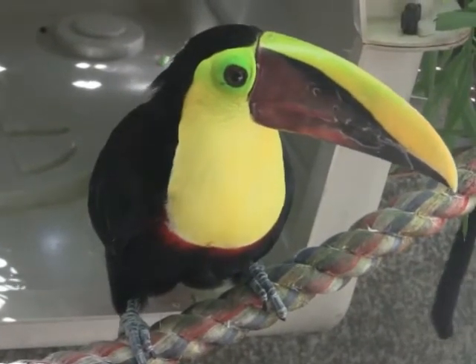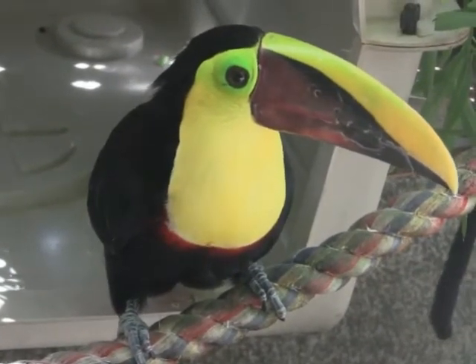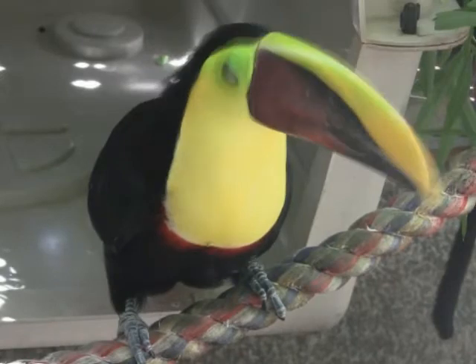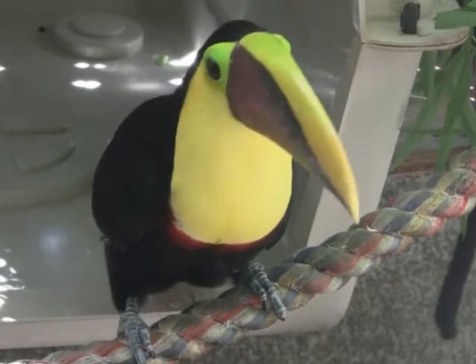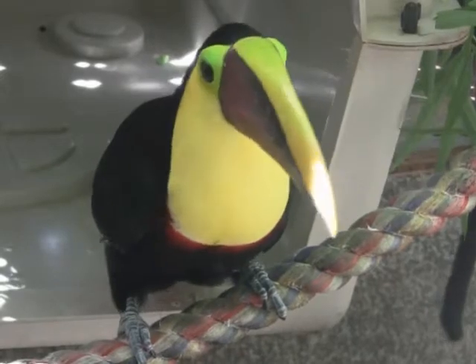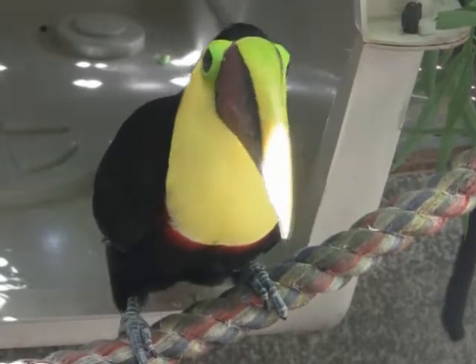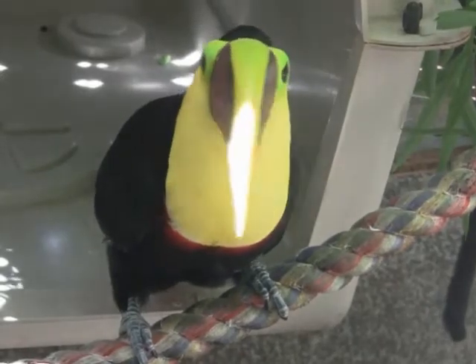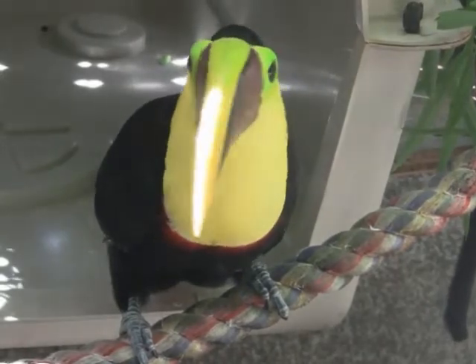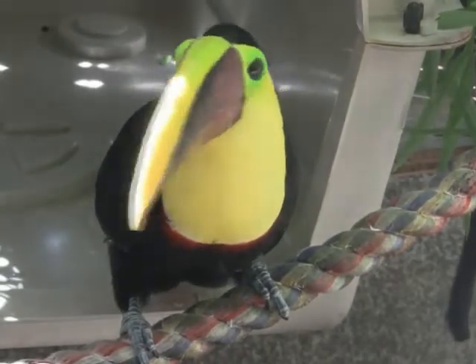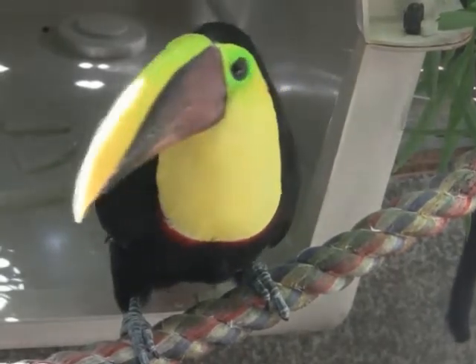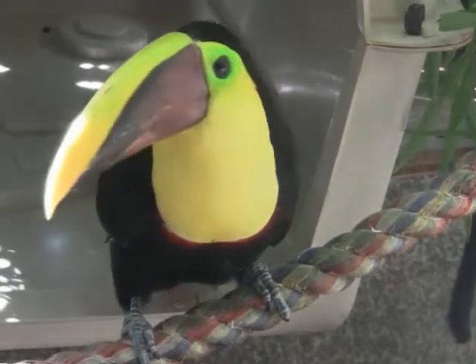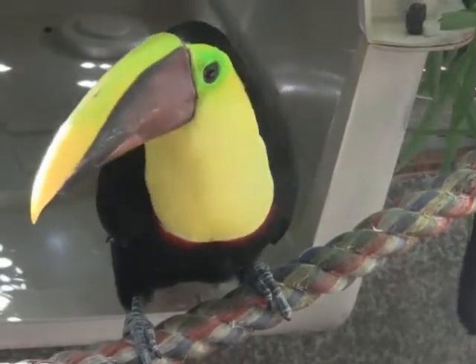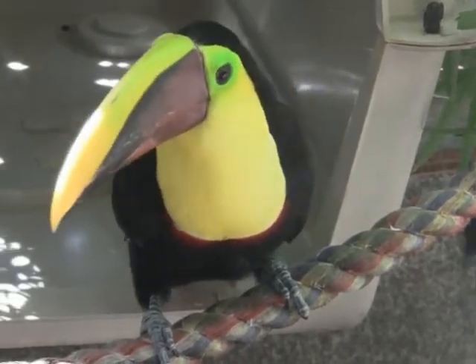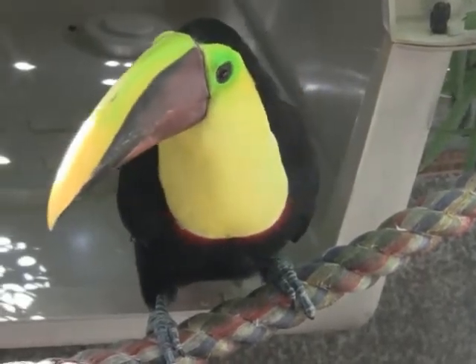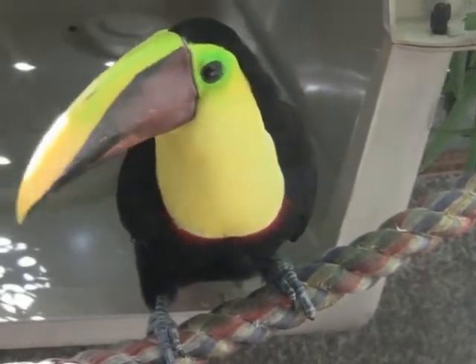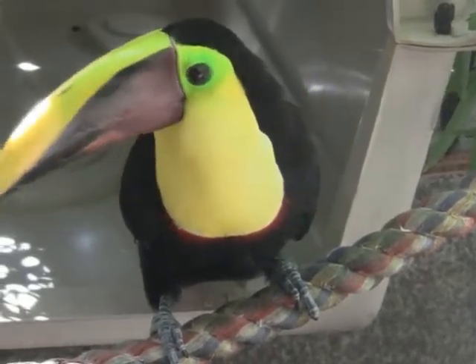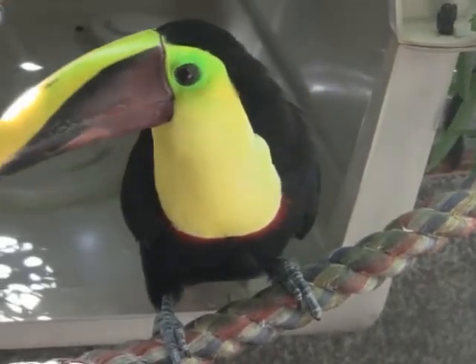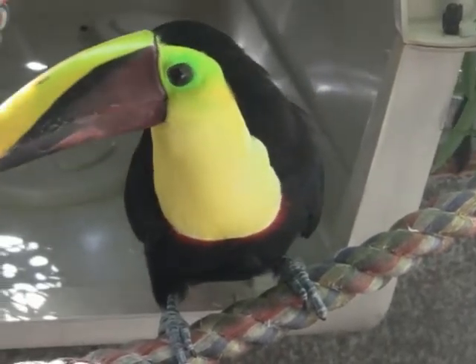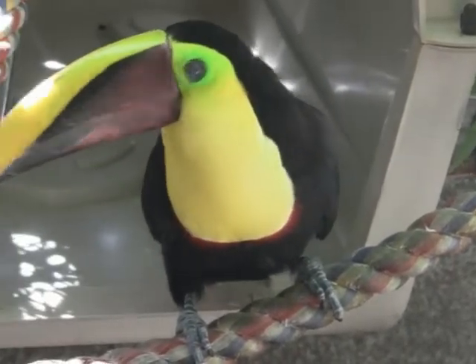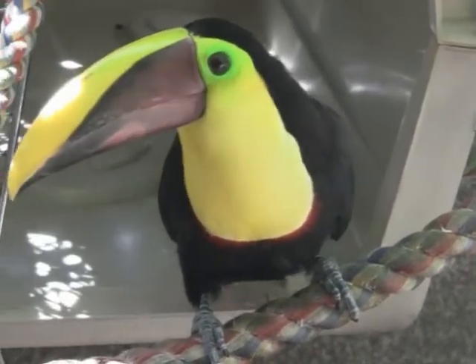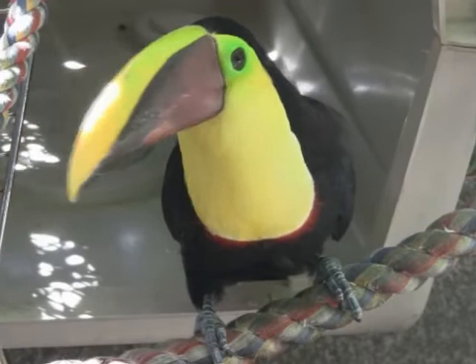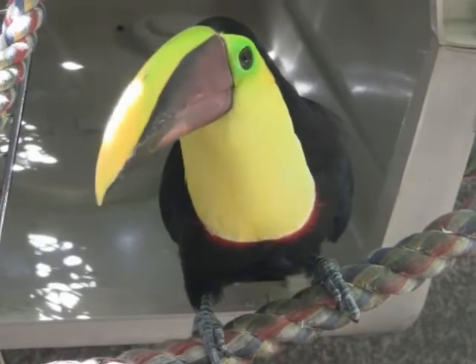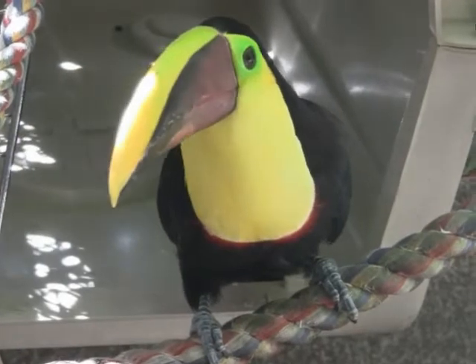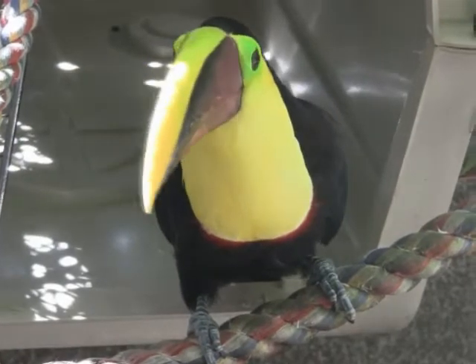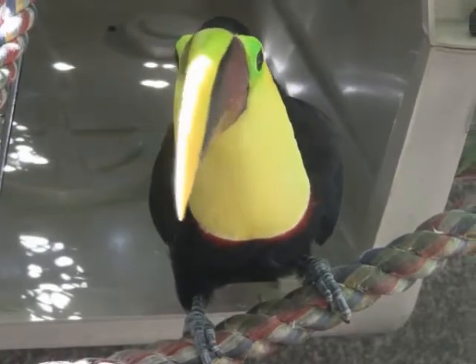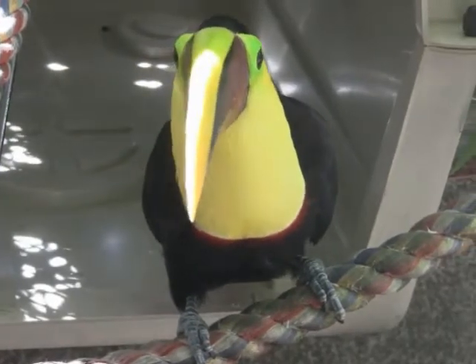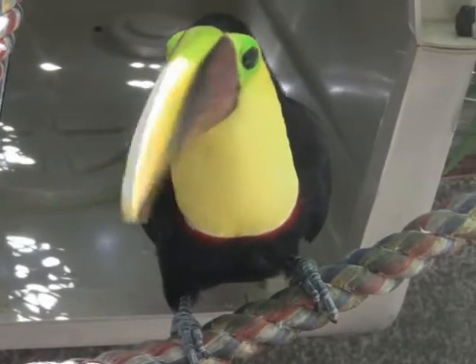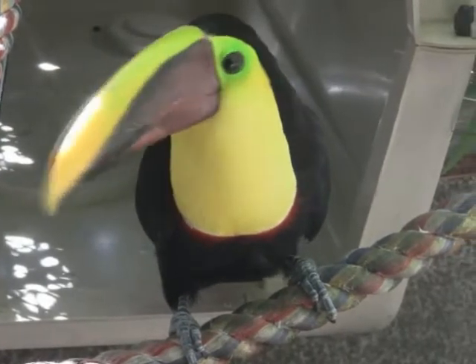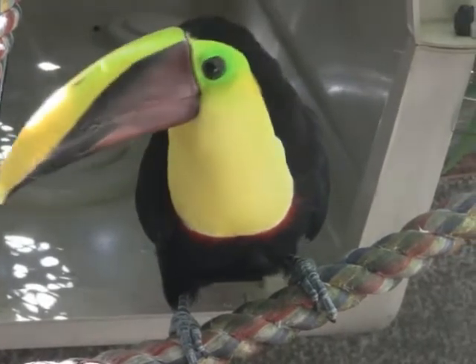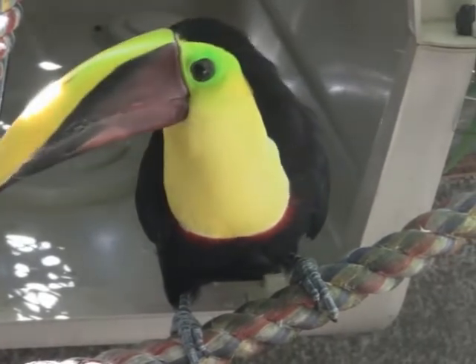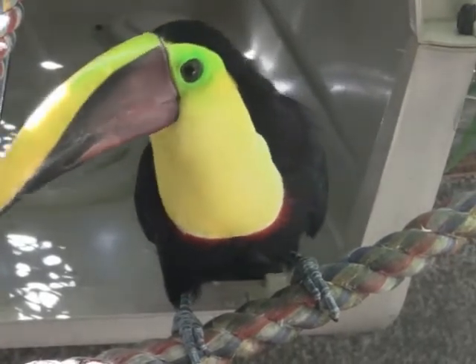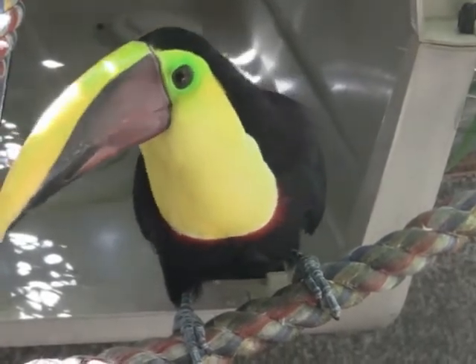A chirp sound. Toucans eat a variety of soft fruits here at the zoo. Some of their favorites include blueberries, grapes, and papaya.